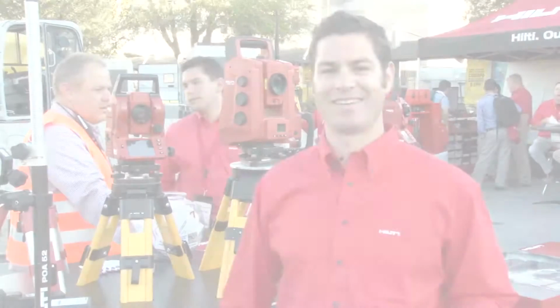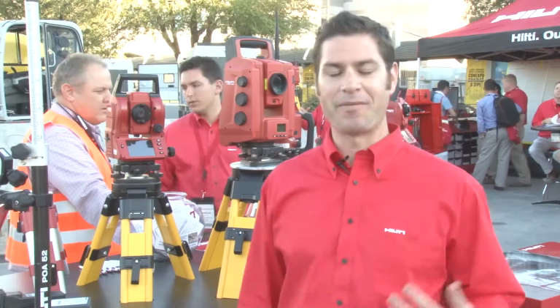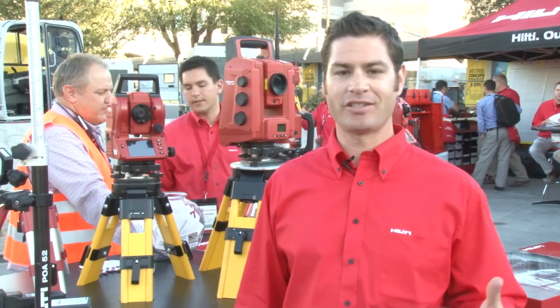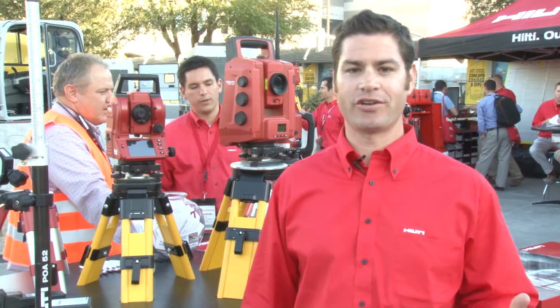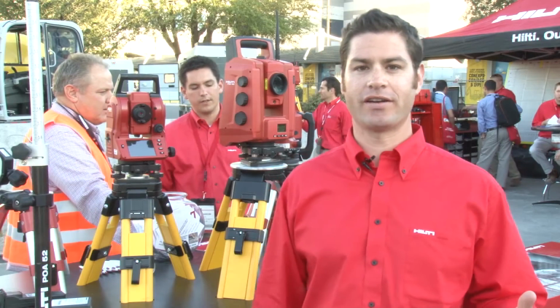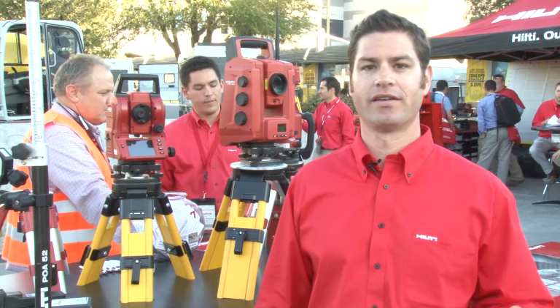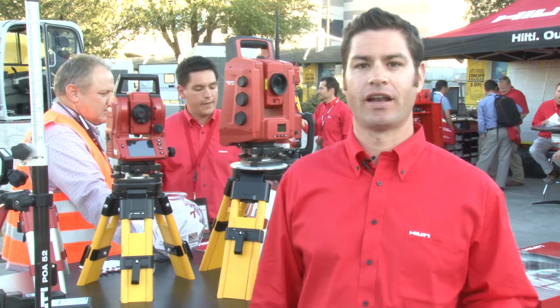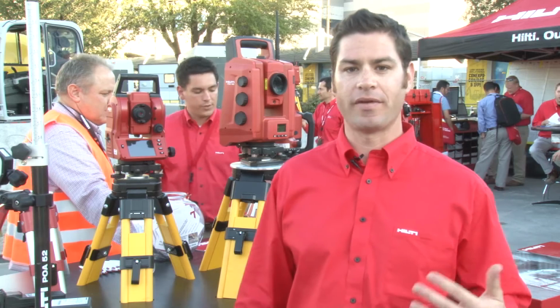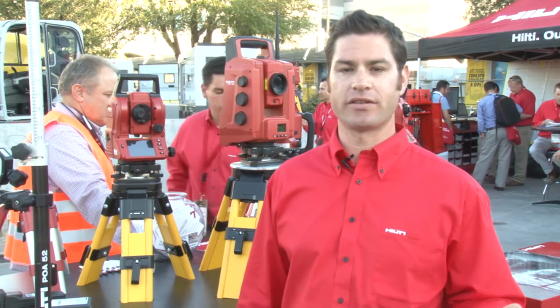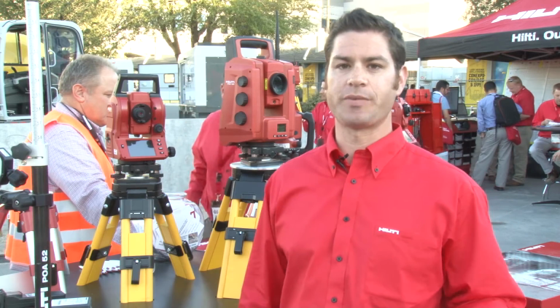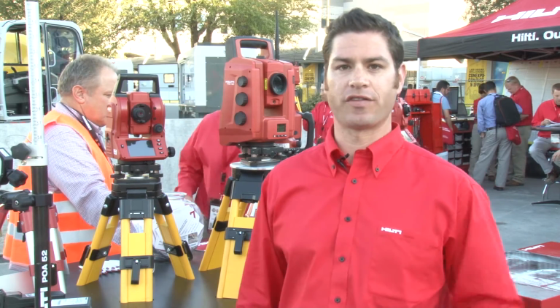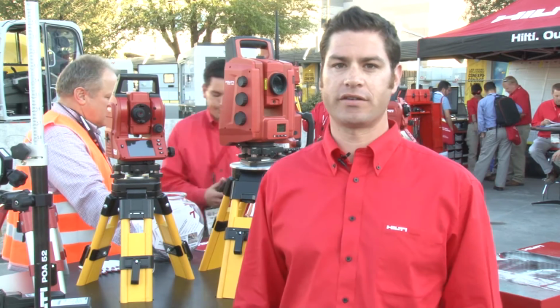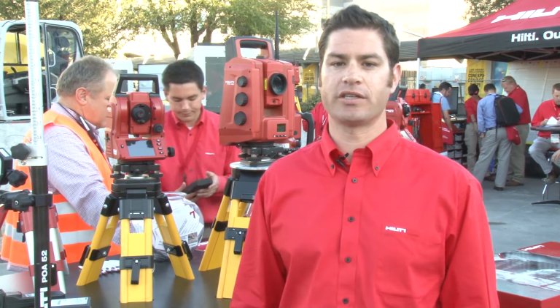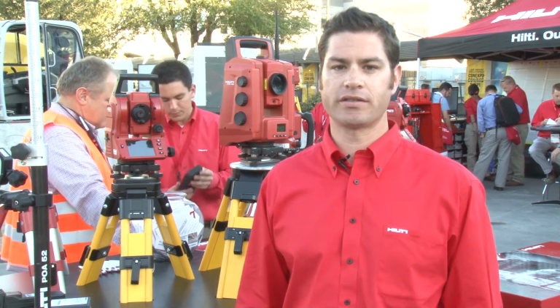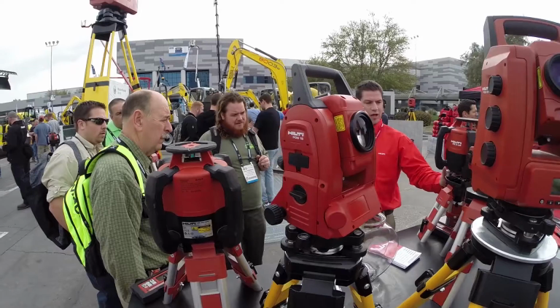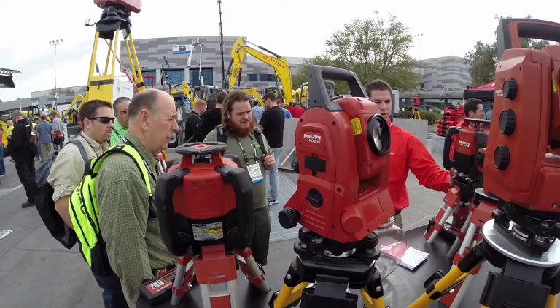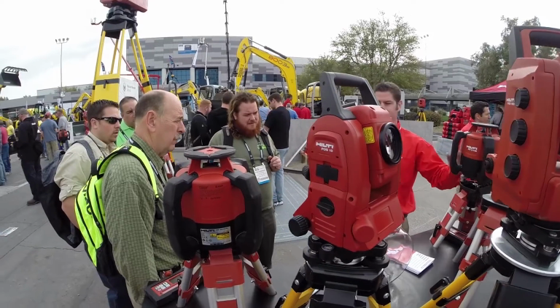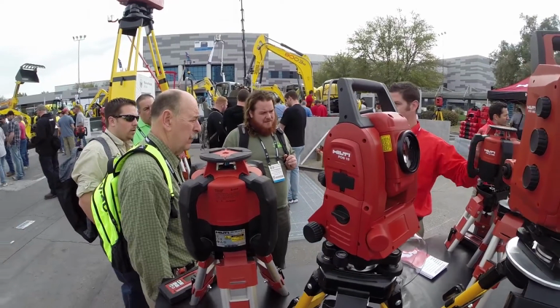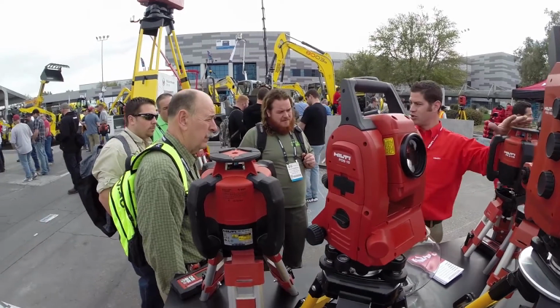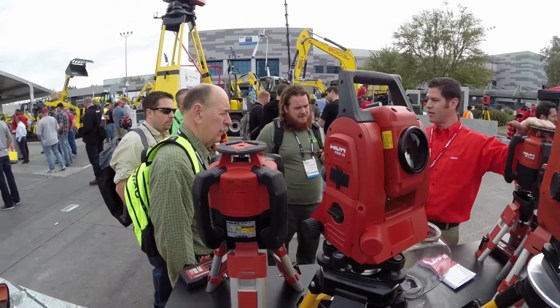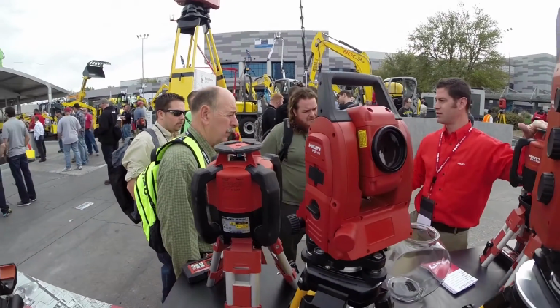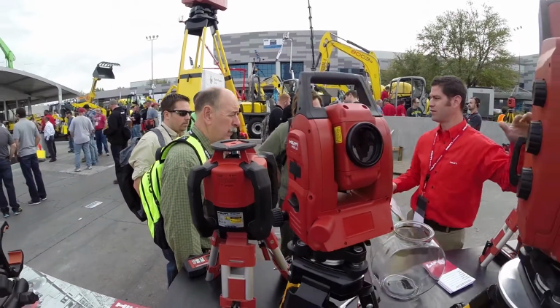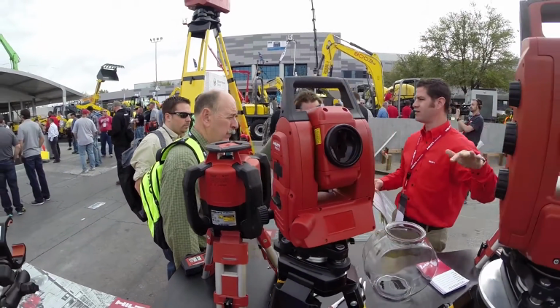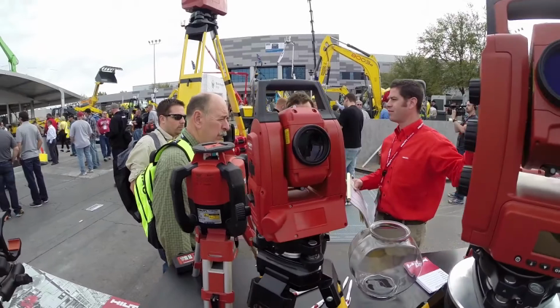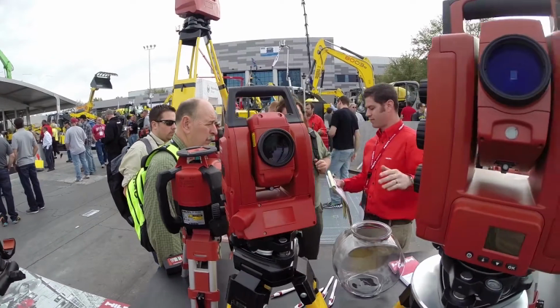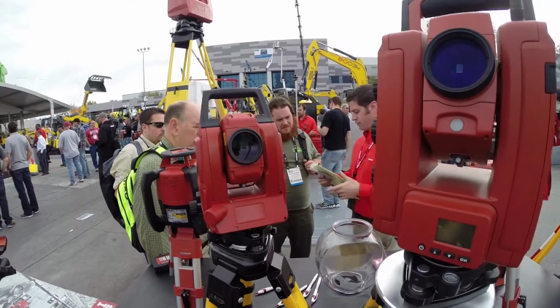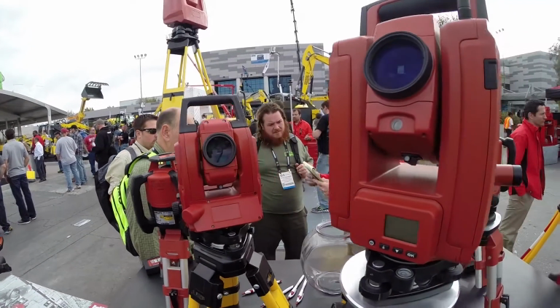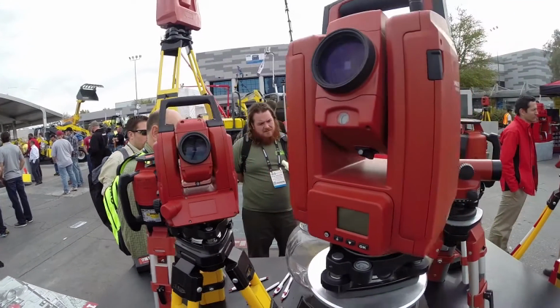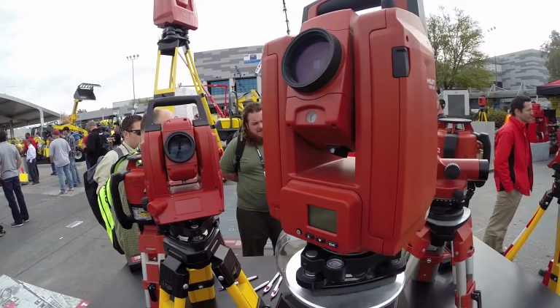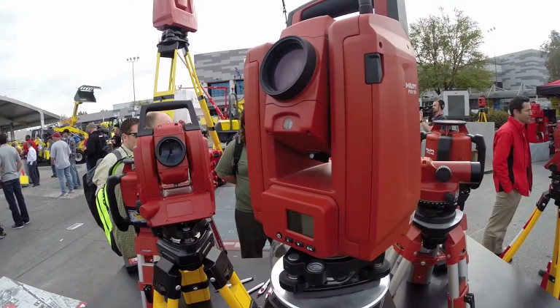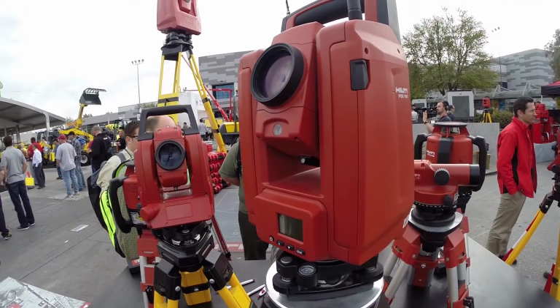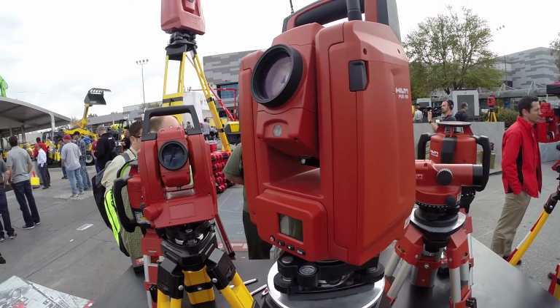Hi, my name is JT Trainor, and I'm the National Sales Manager for the Measuring Specialists. I'm here today at ConExpo to introduce some of the benefits of our robotic and mechanical total station.